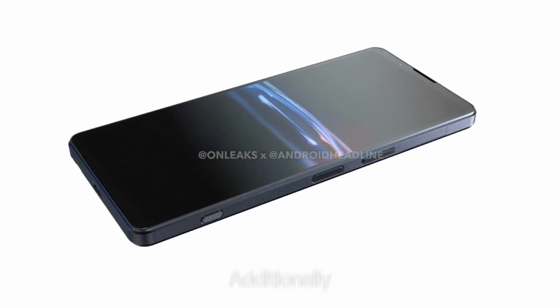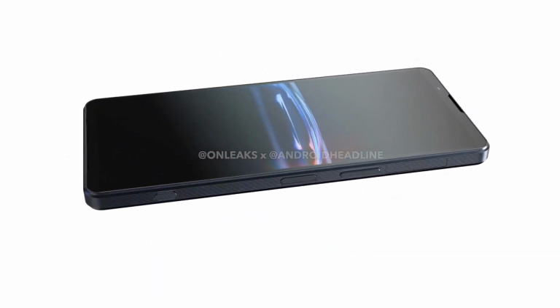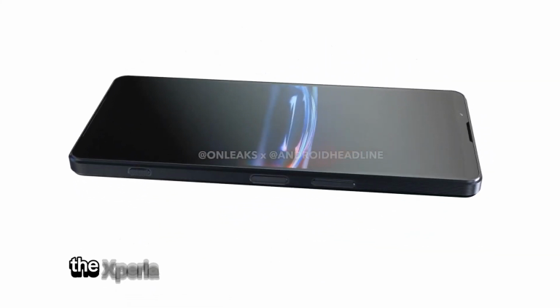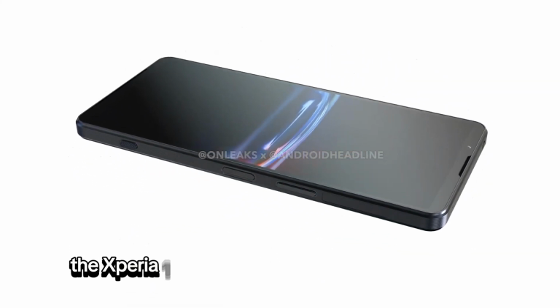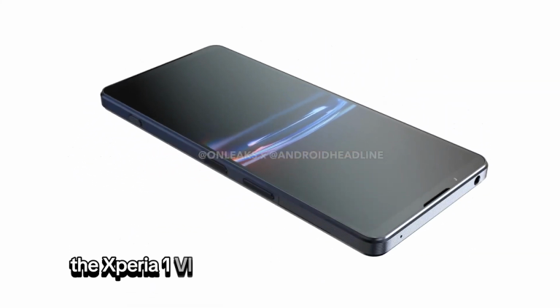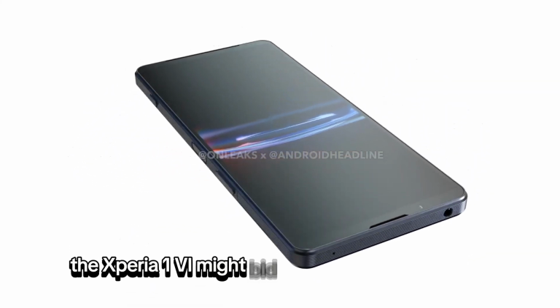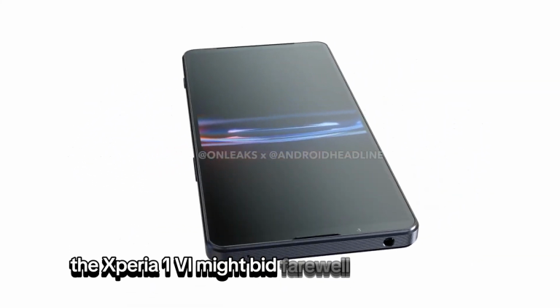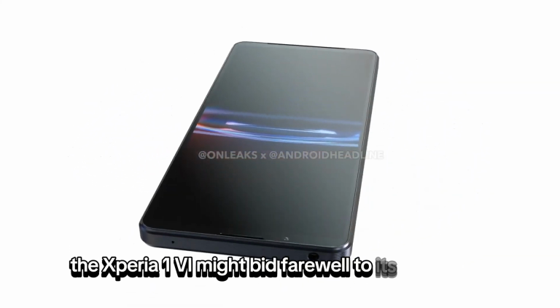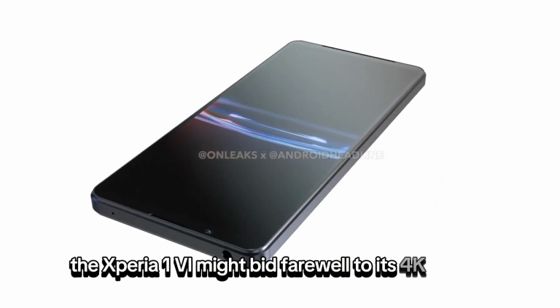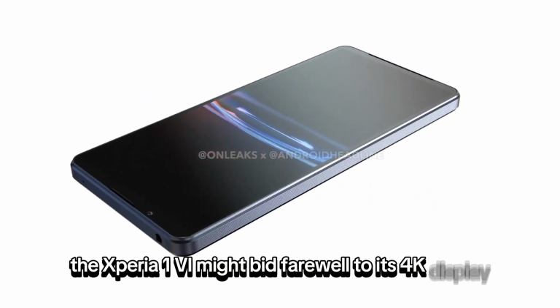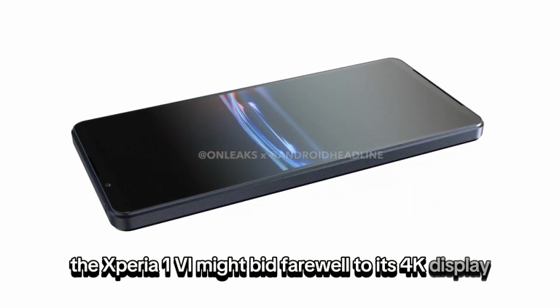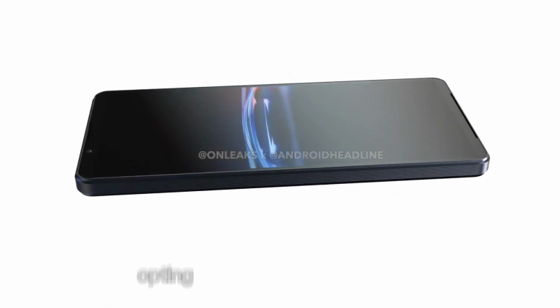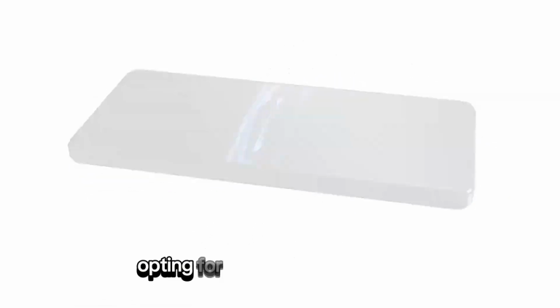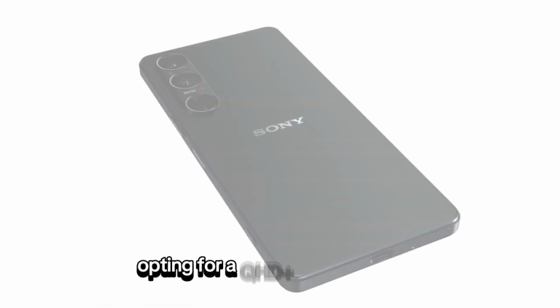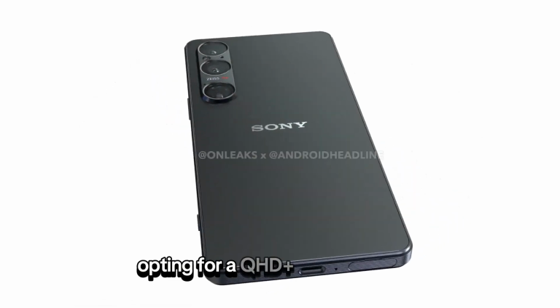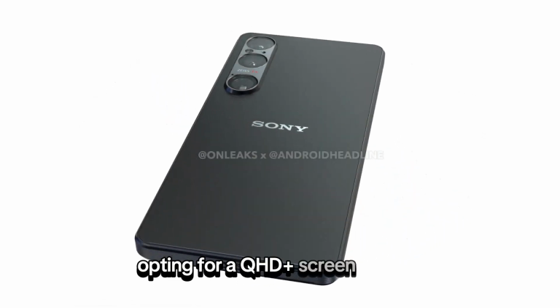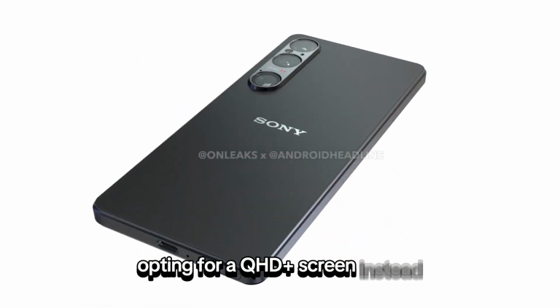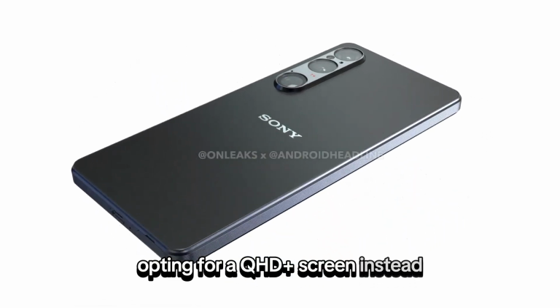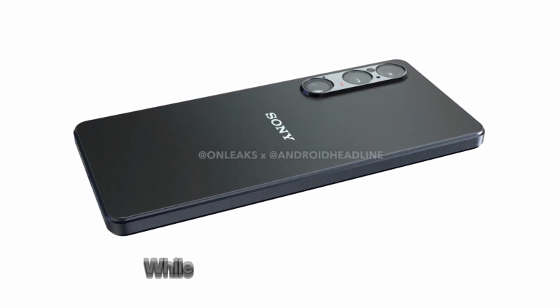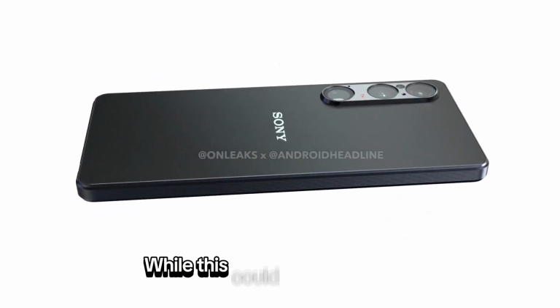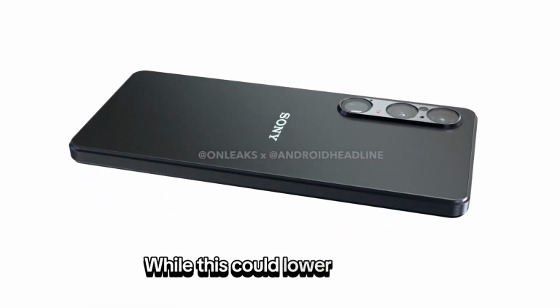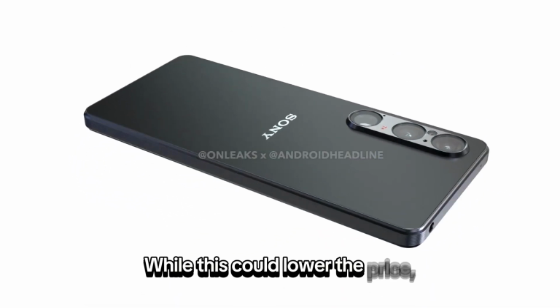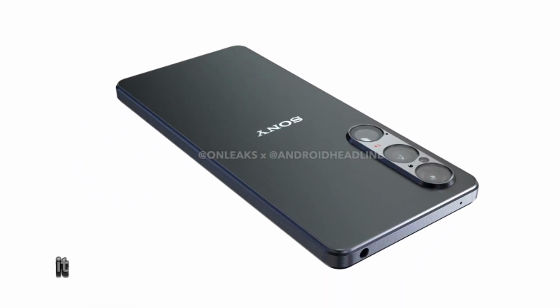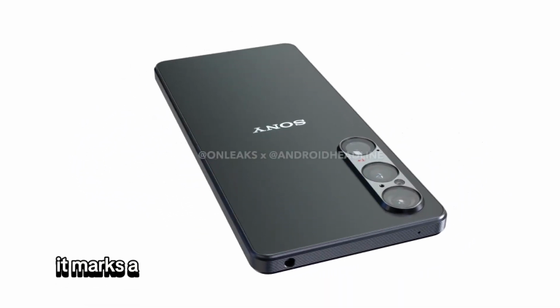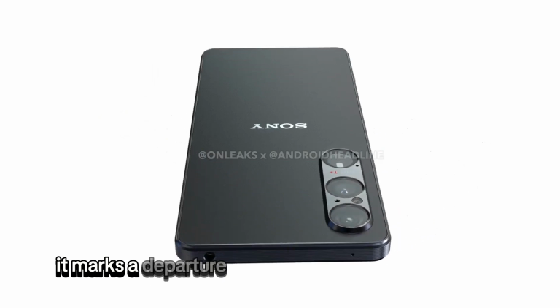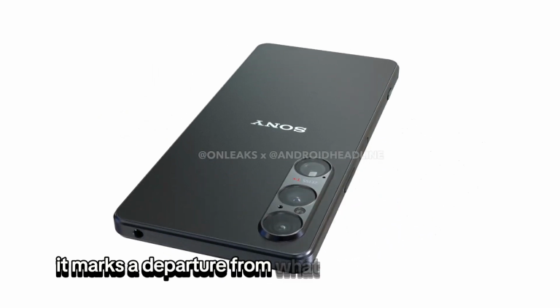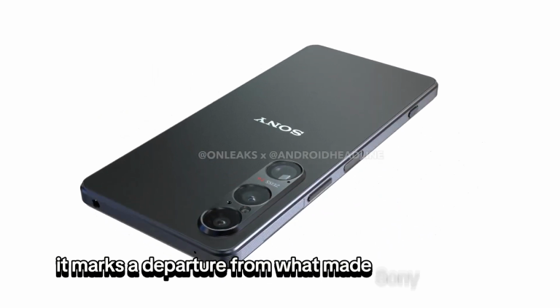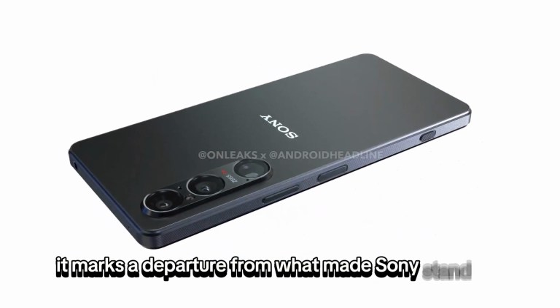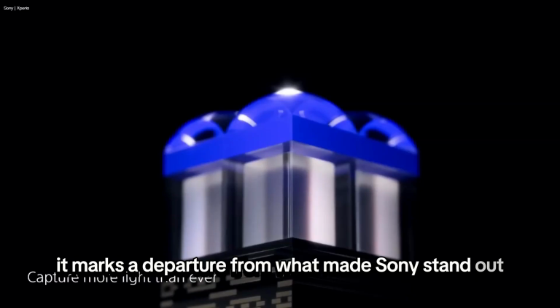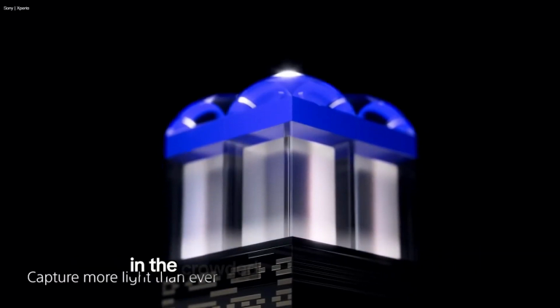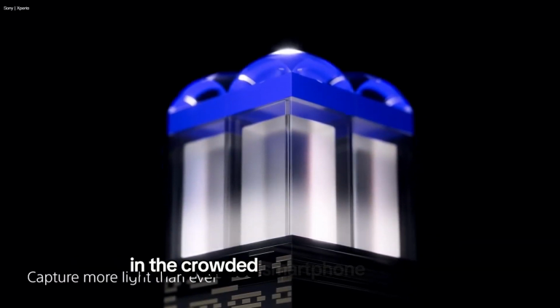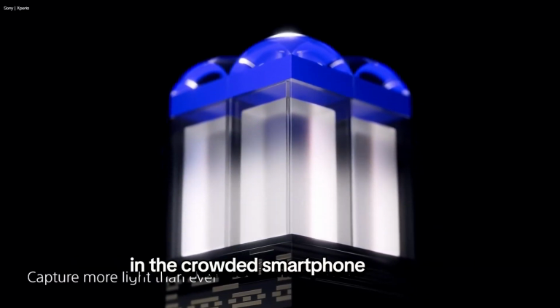Additionally, the Xperia 1.6 might bid farewell to its 4K display, opting for a QHD Plus screen instead. While this could lower the price, it marks a departure from what made Sony stand out in the crowded smartphone market.